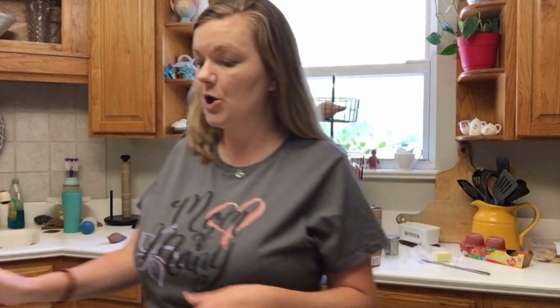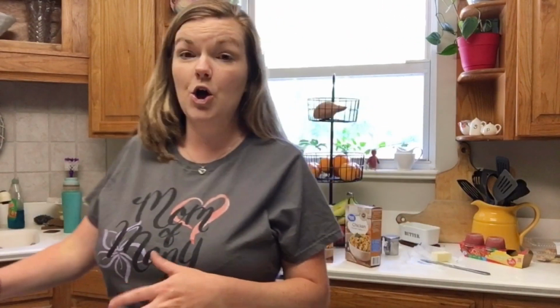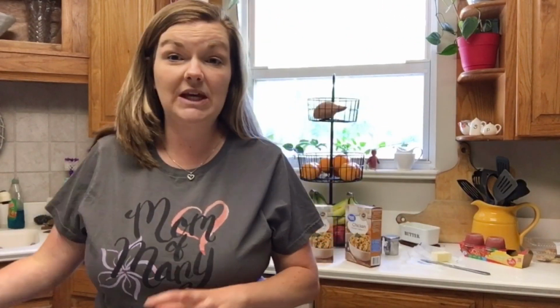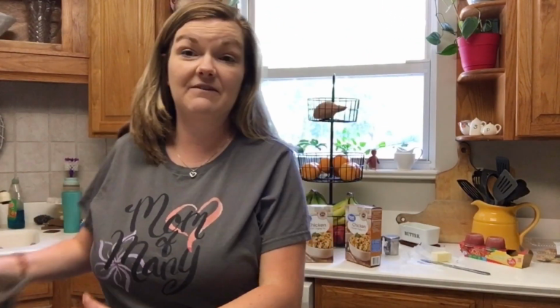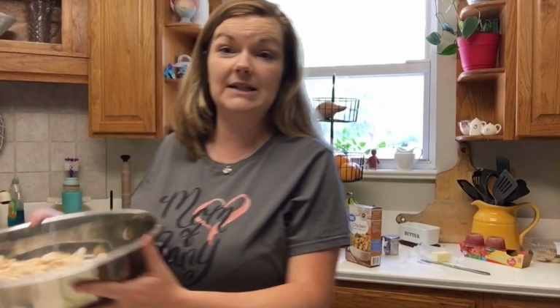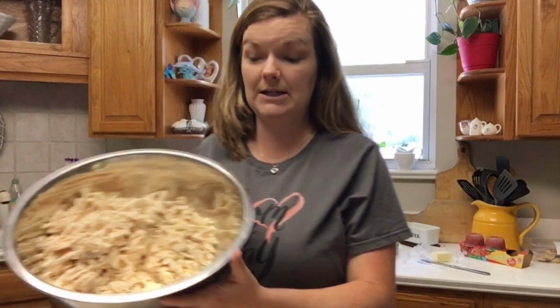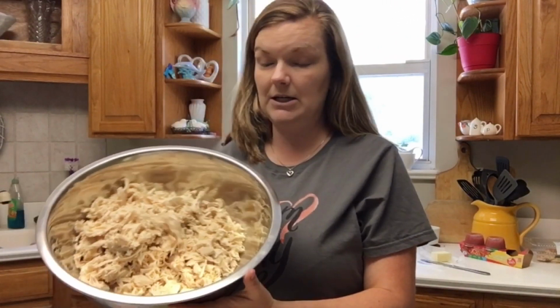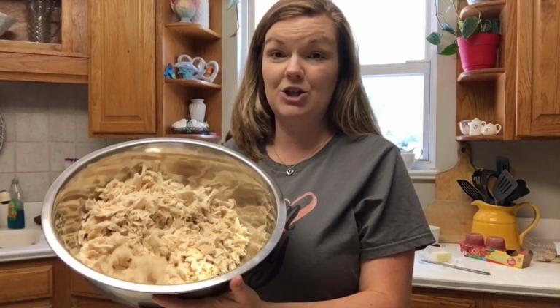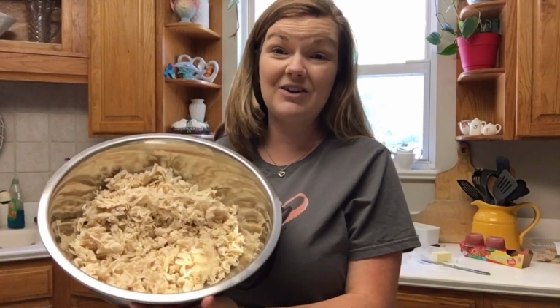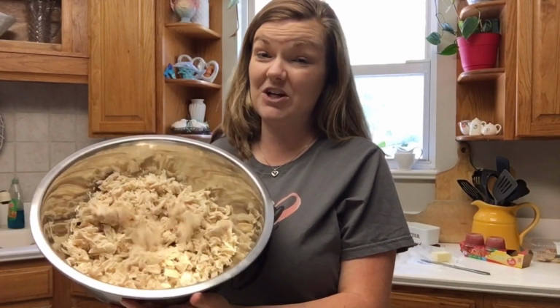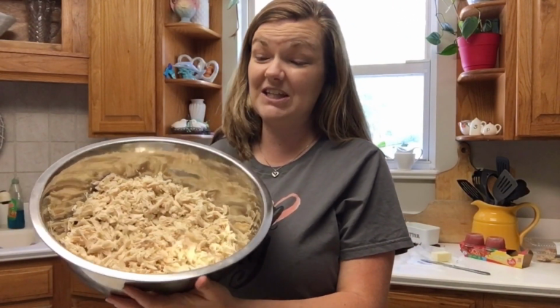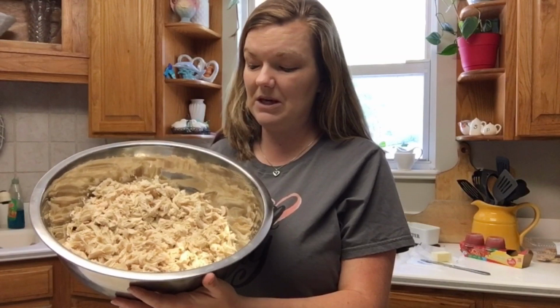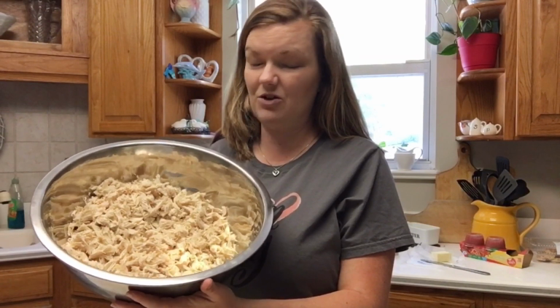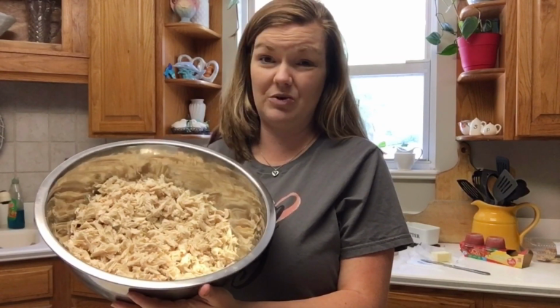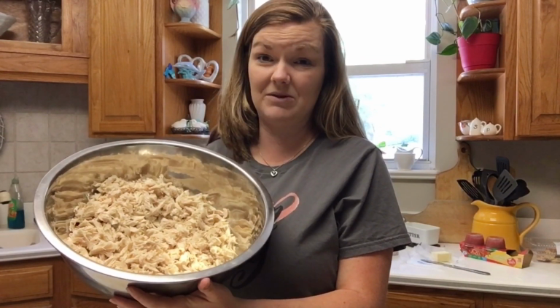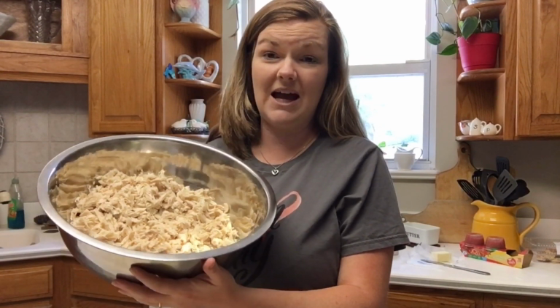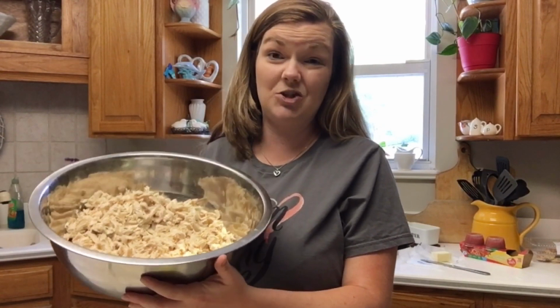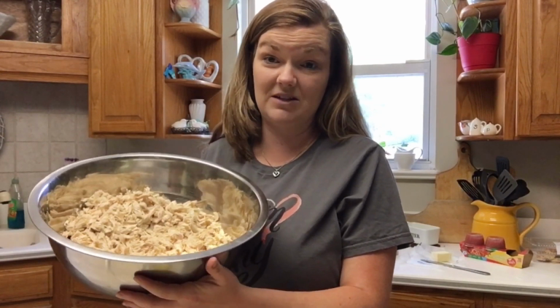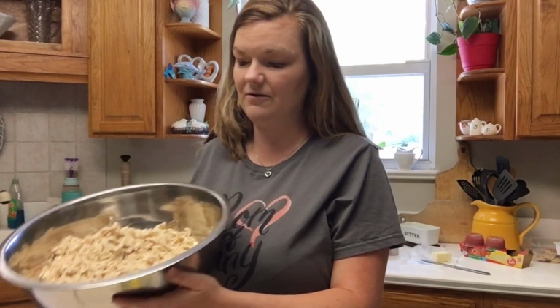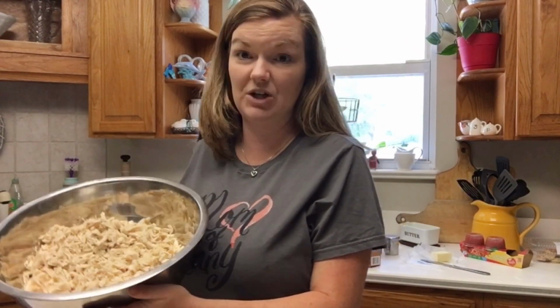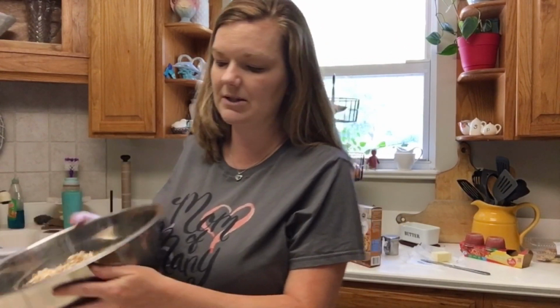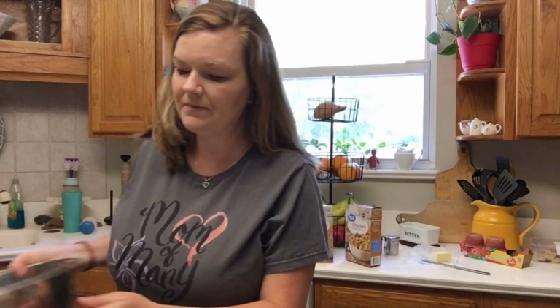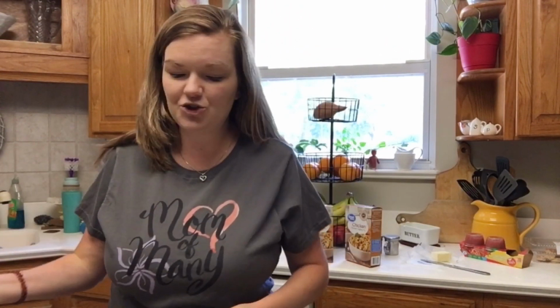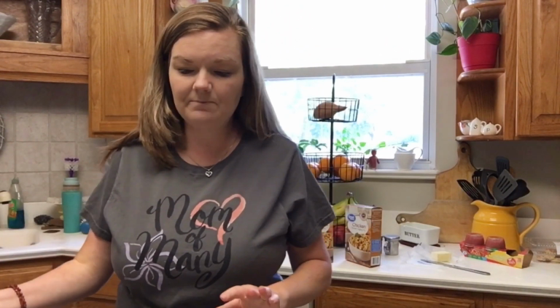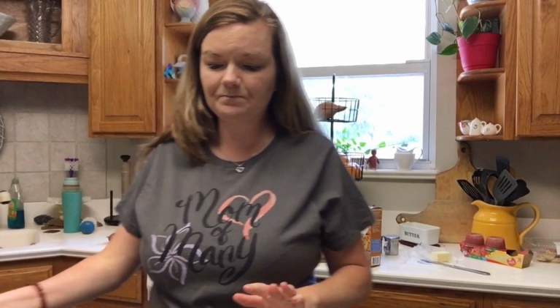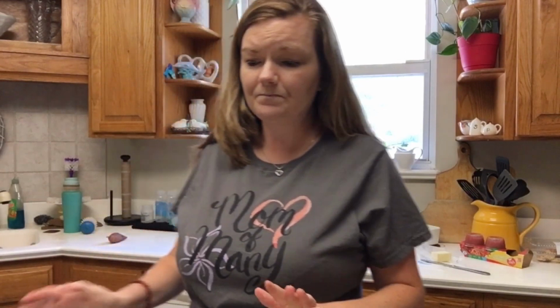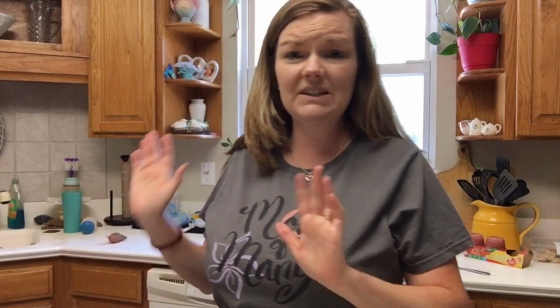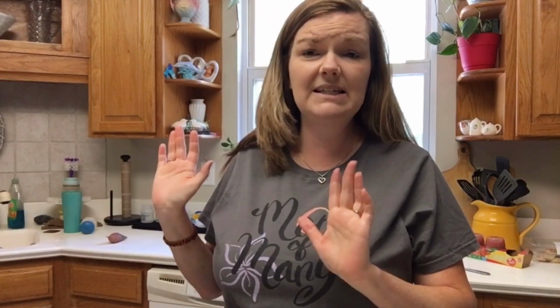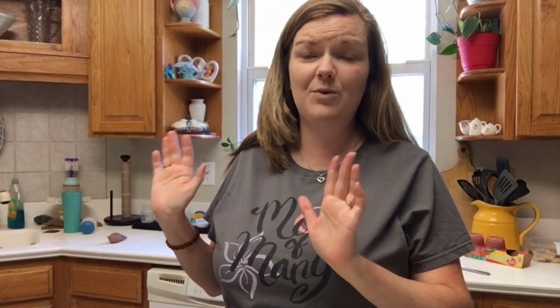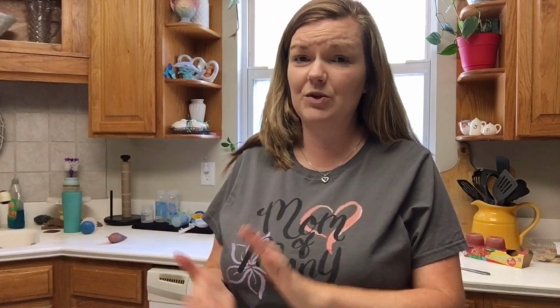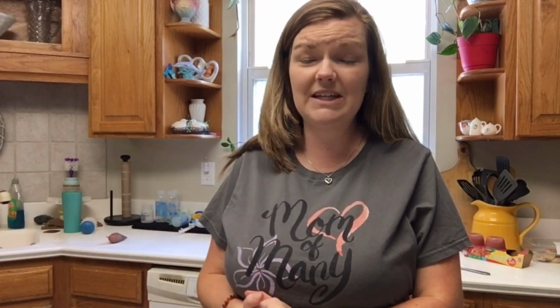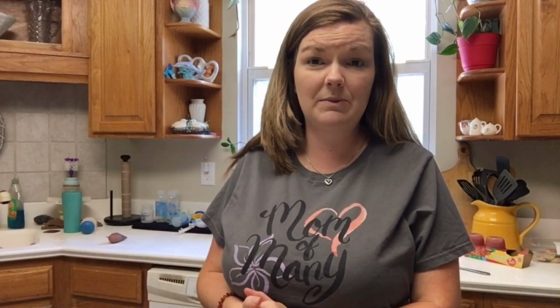So you need — I've got two pounds of shredded chicken. This might be closer to three pounds. I just did two packs of chicken breast, shredded. This is a rather easy recipe.